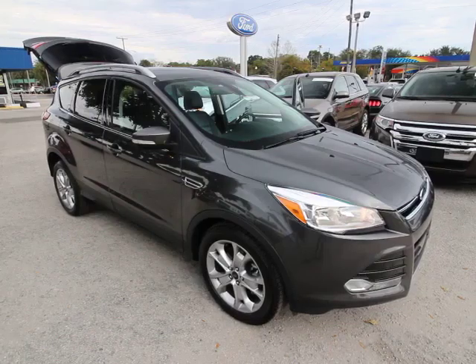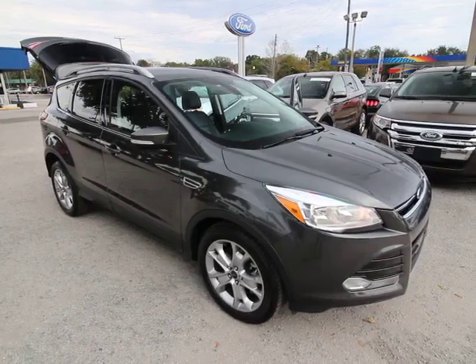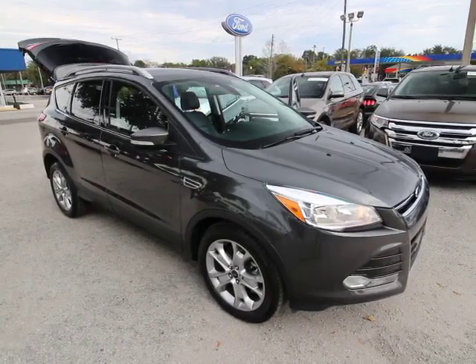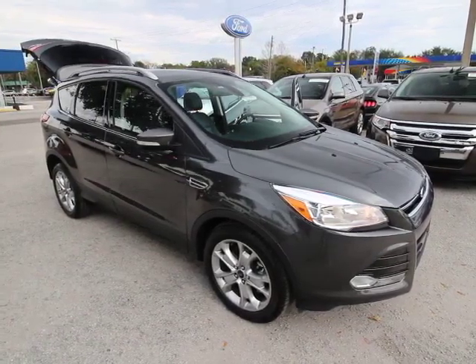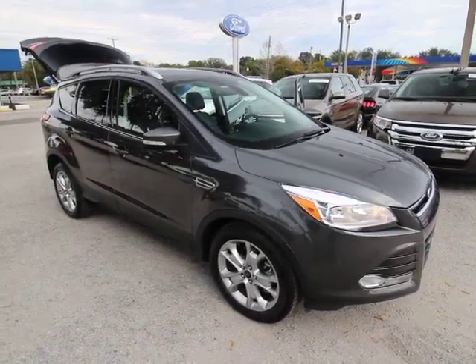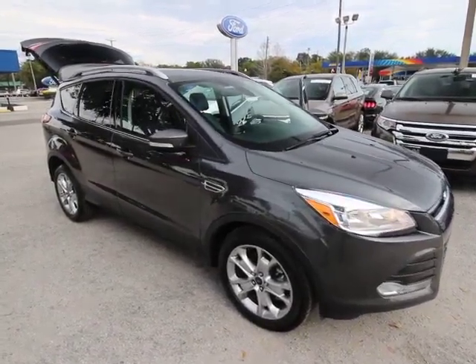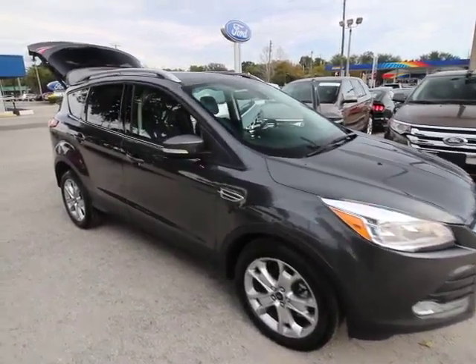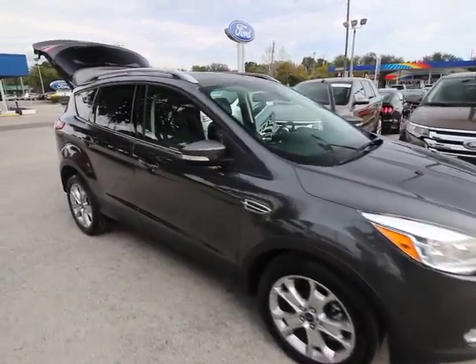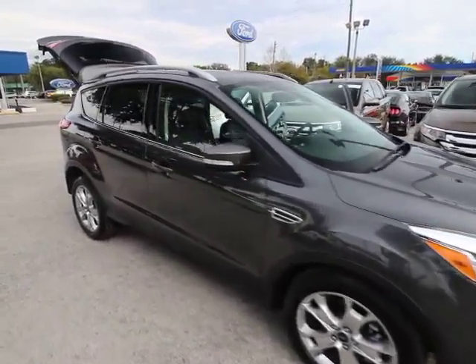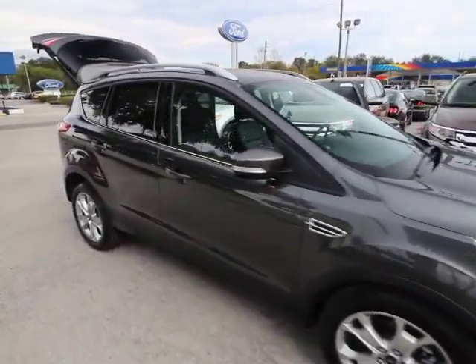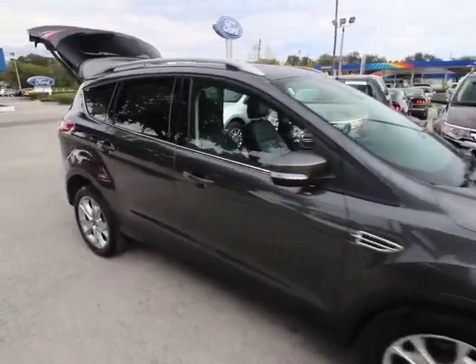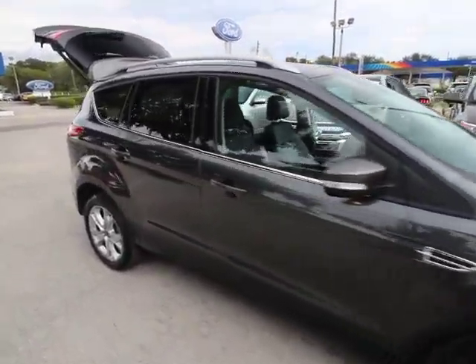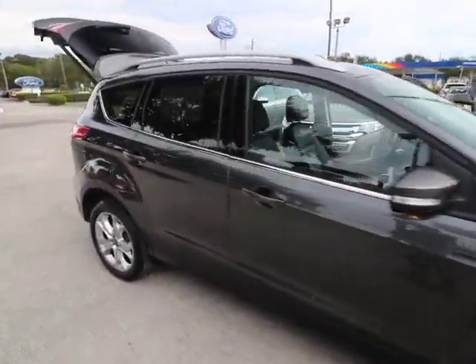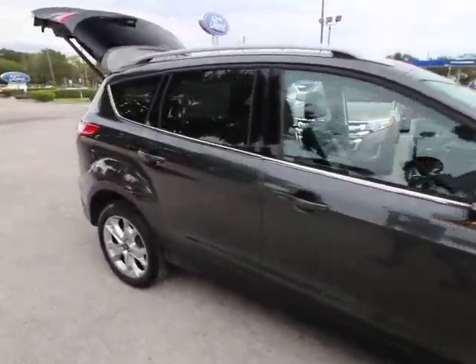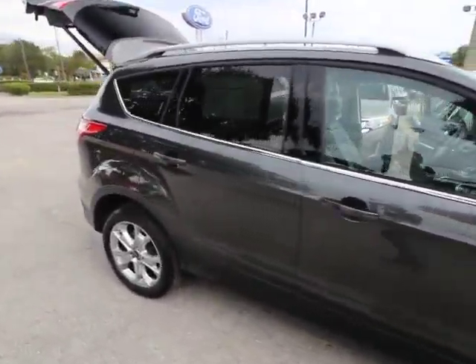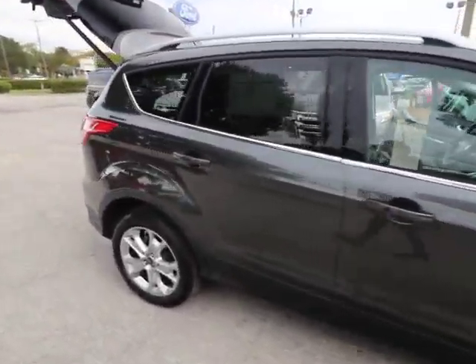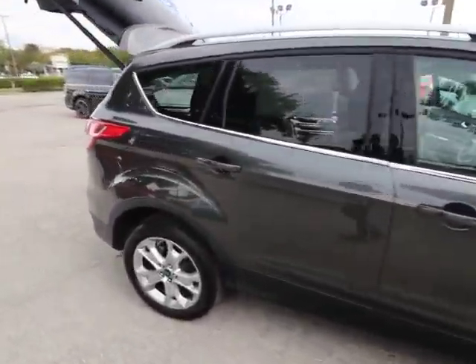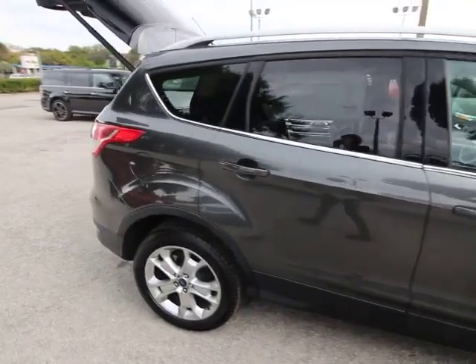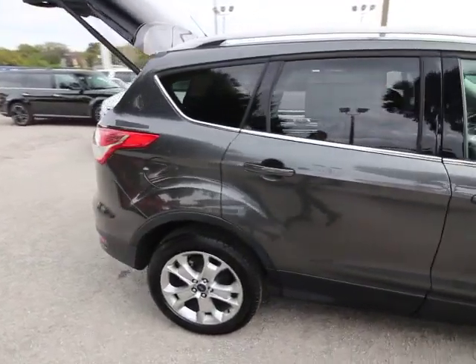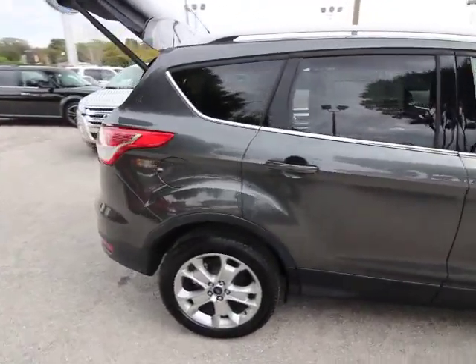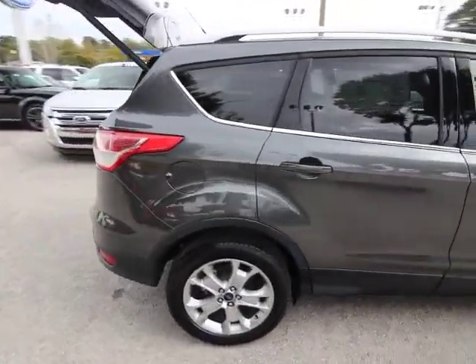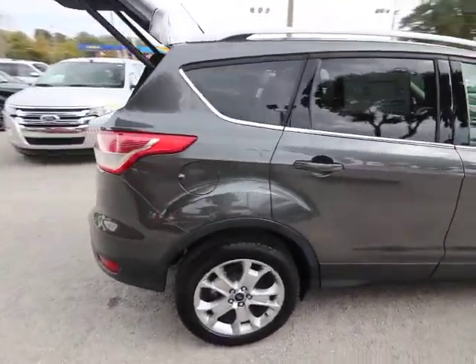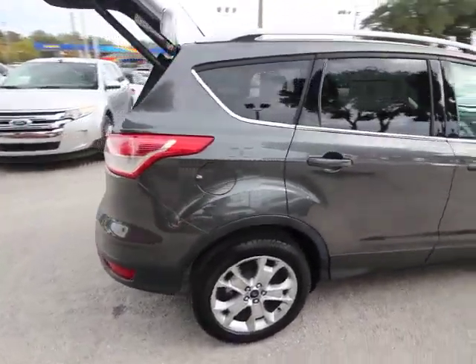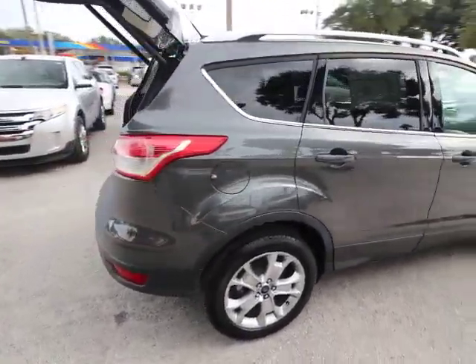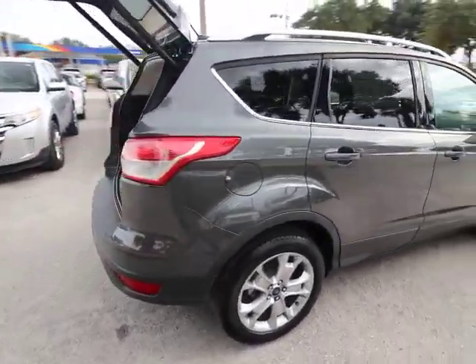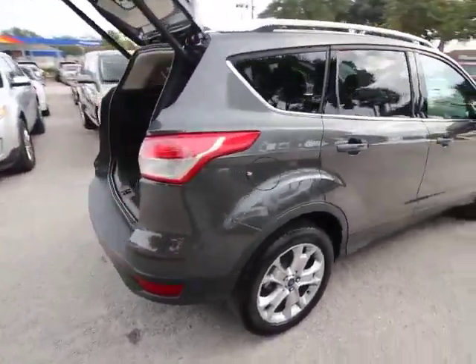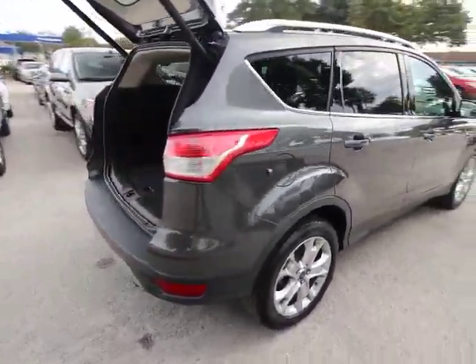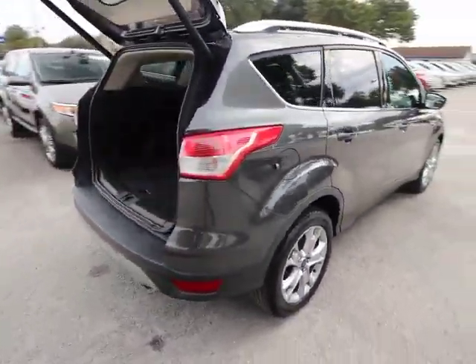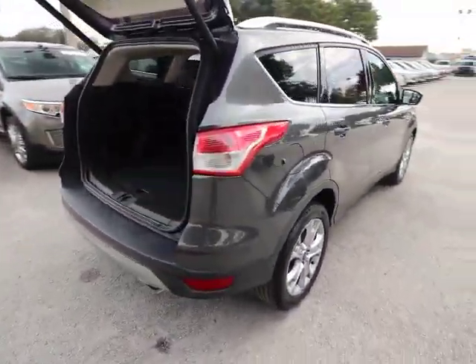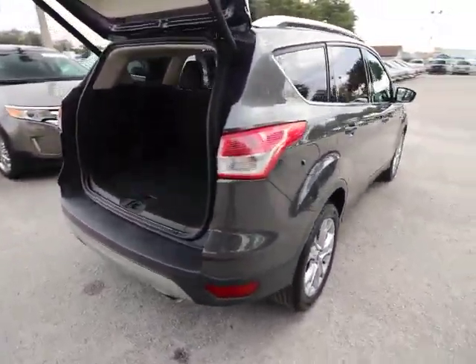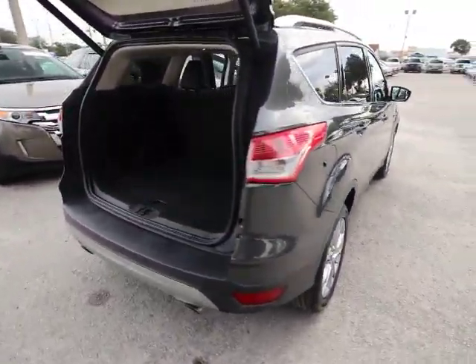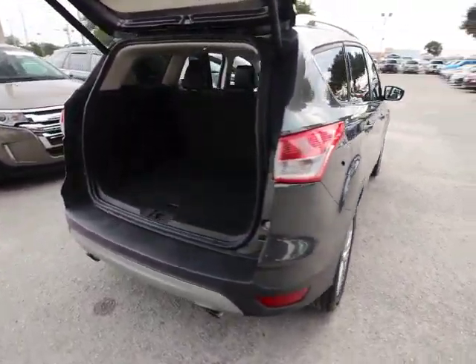2015 Escape. Gas engines flex, tow, sip and go with Ford Escape. This vehicle has less than 25,000 miles.